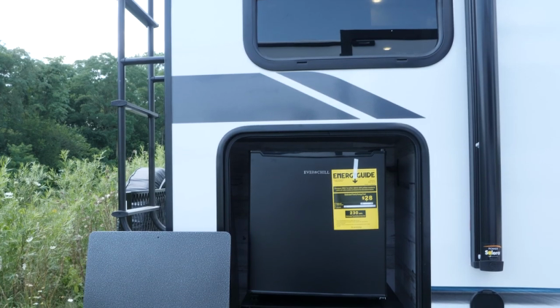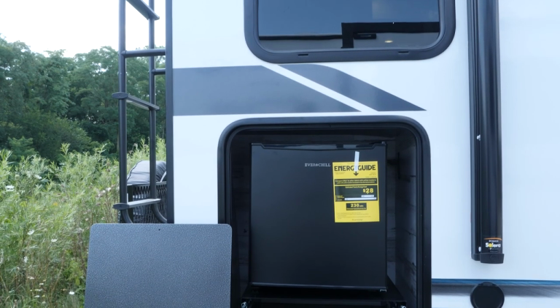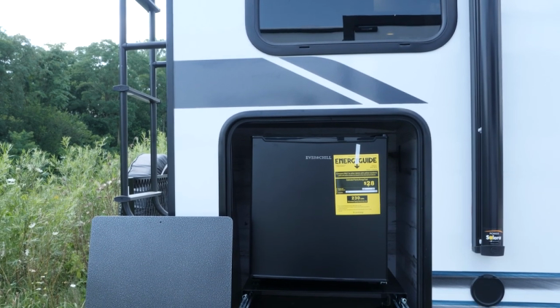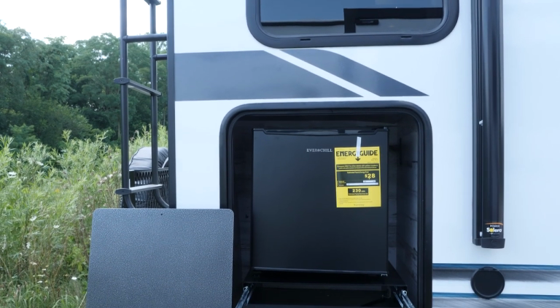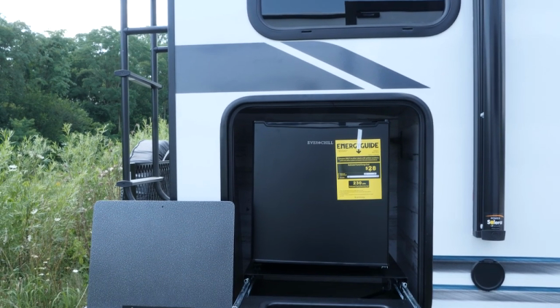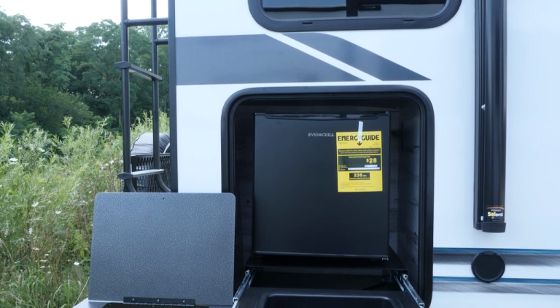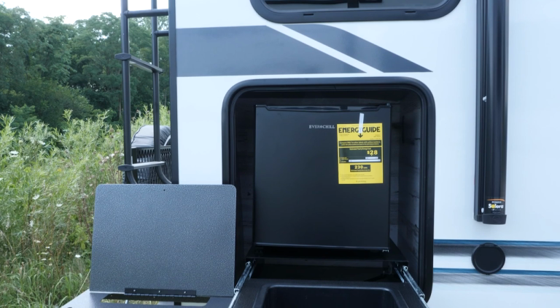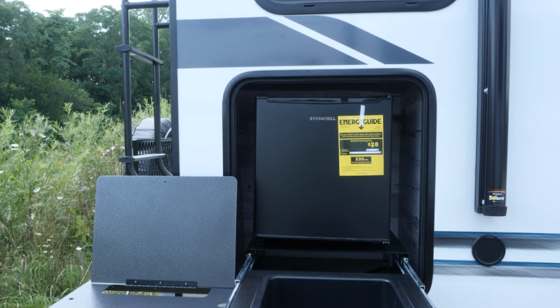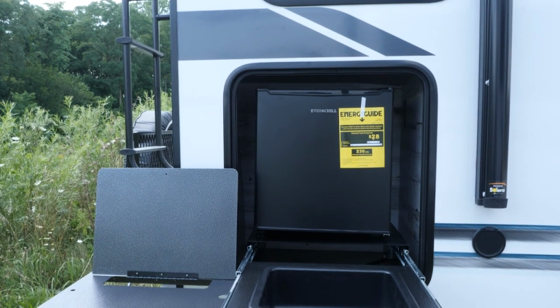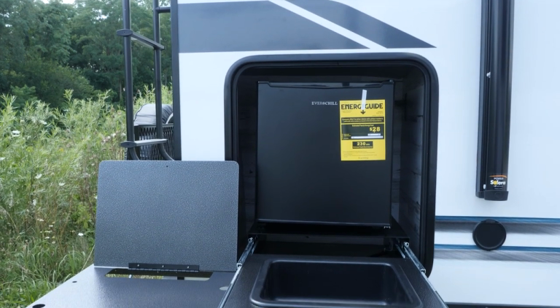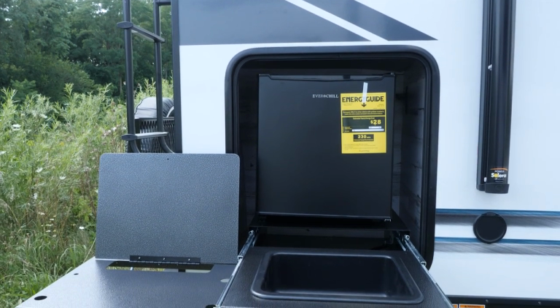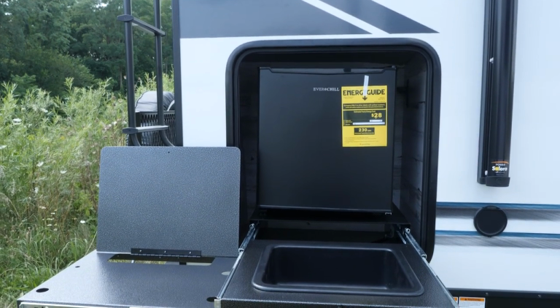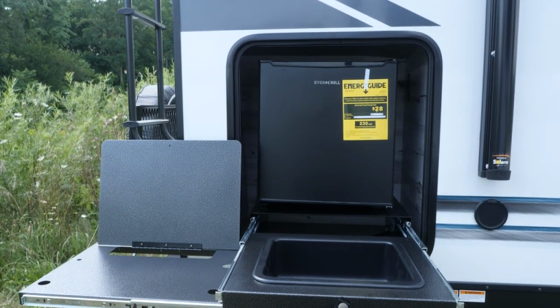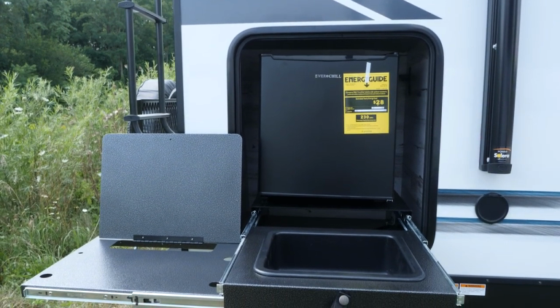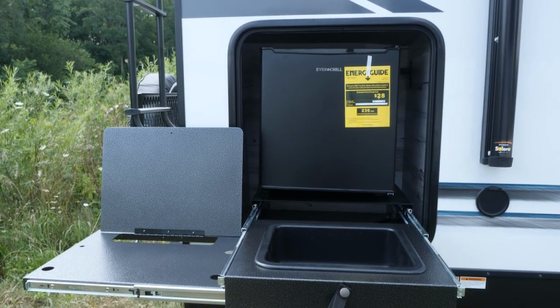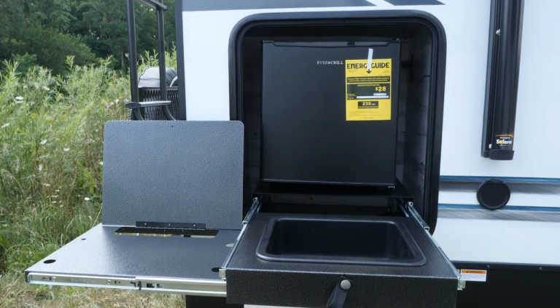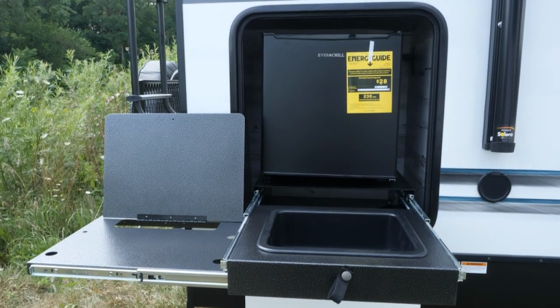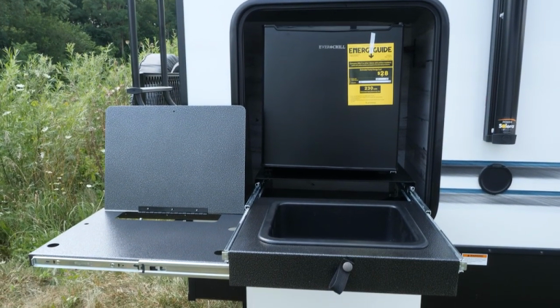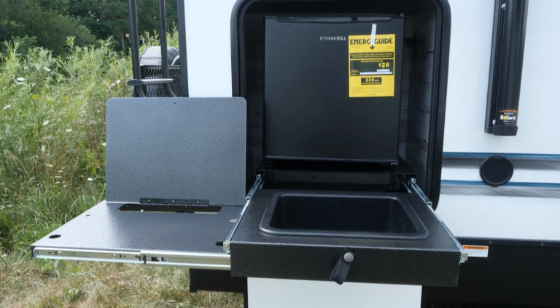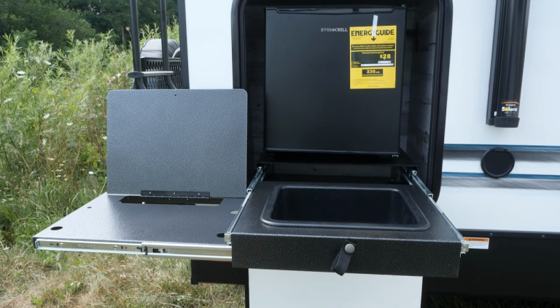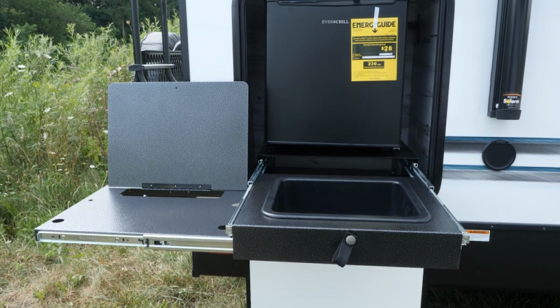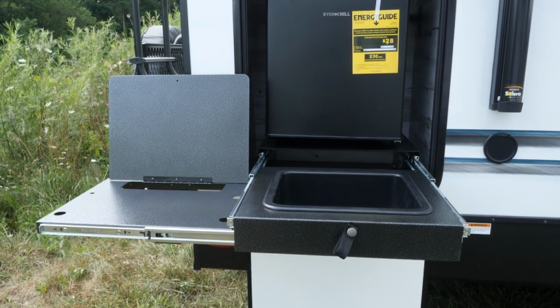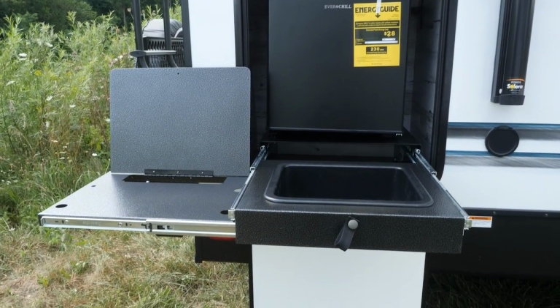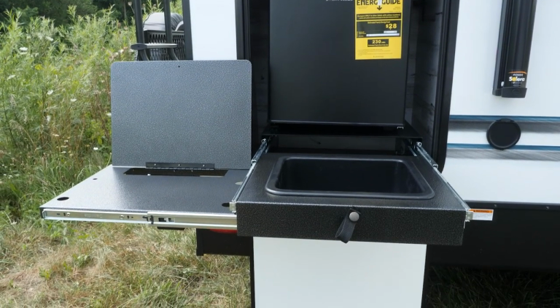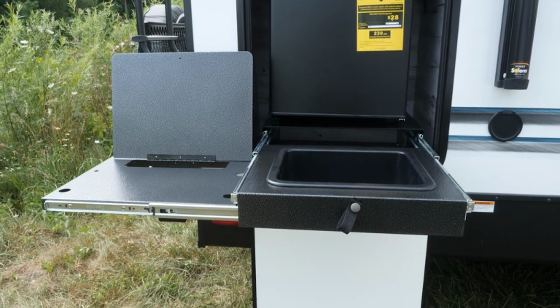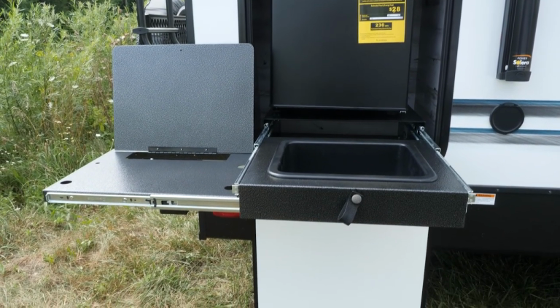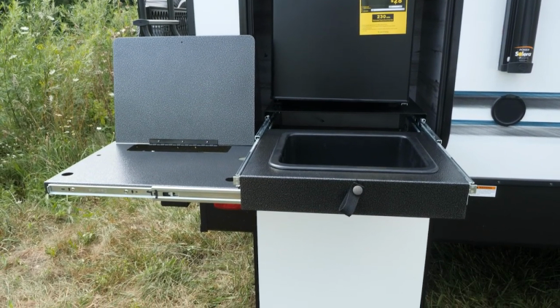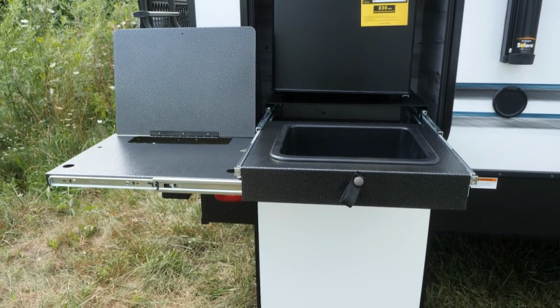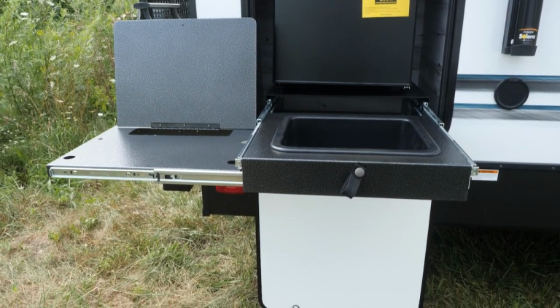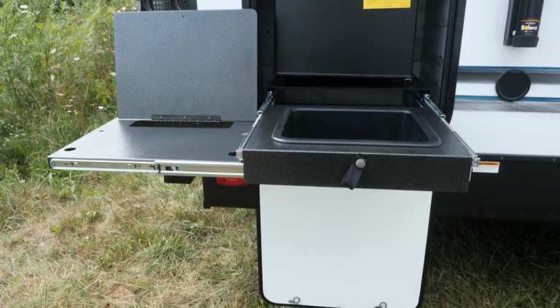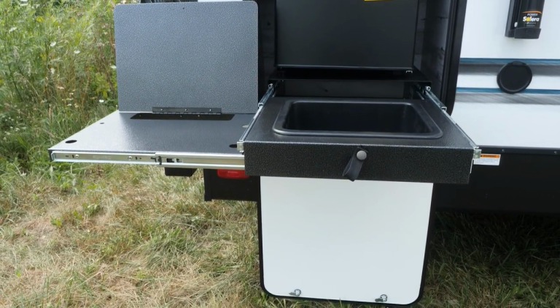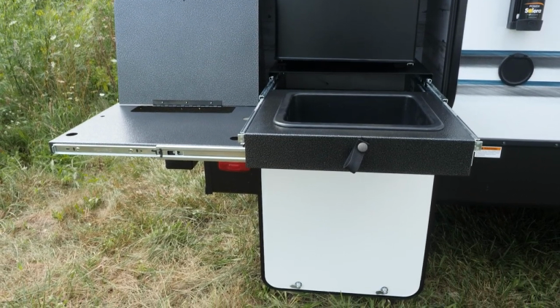Let's look at the outside kitchen setup on this 203. You've got a place for your standard Suburban griddle. You've also got a dump sink and a fresh water spray port. You've got a mini fridge back there as well.